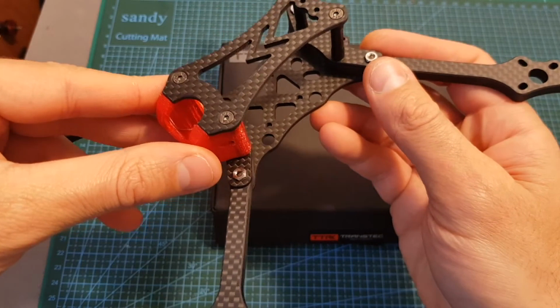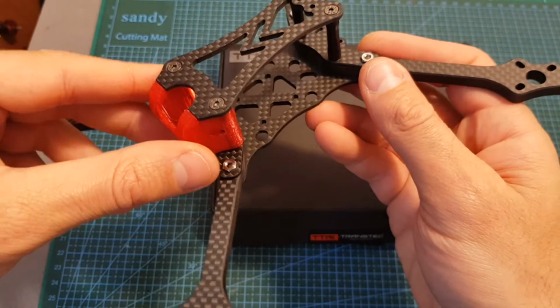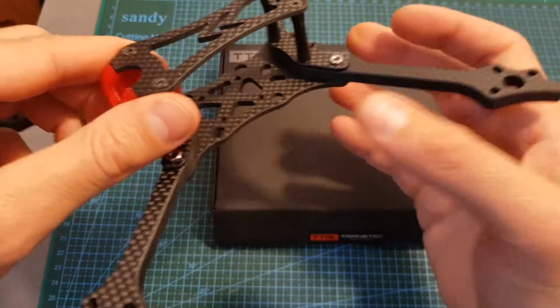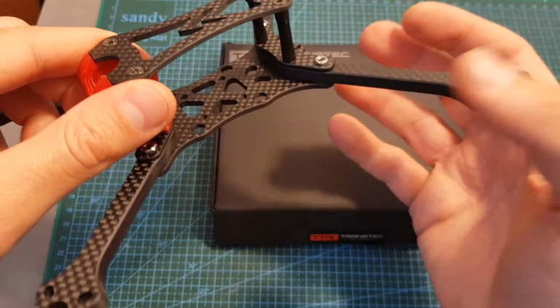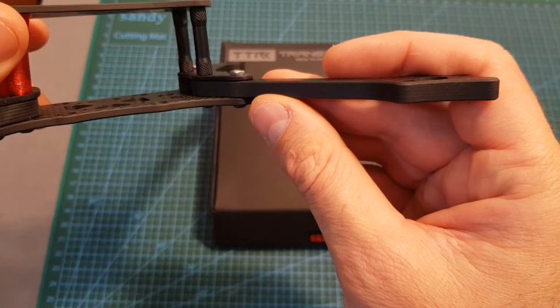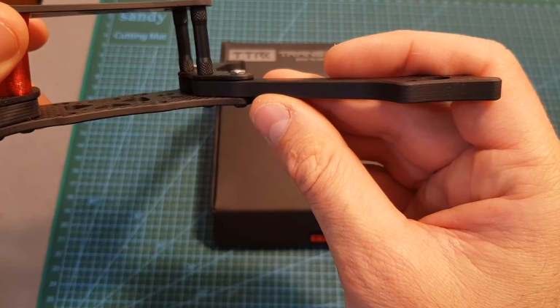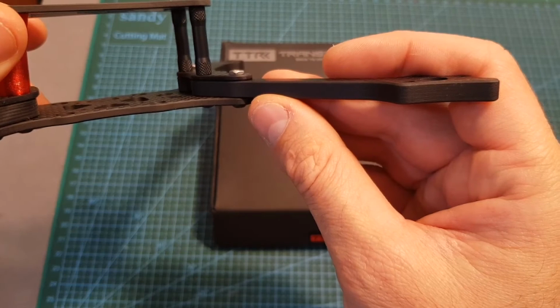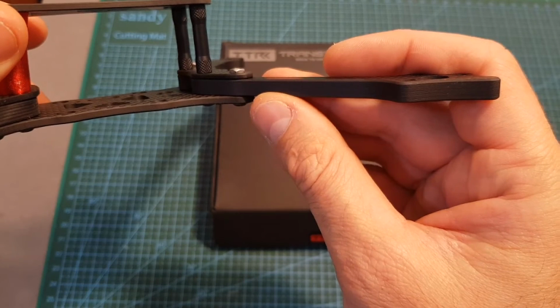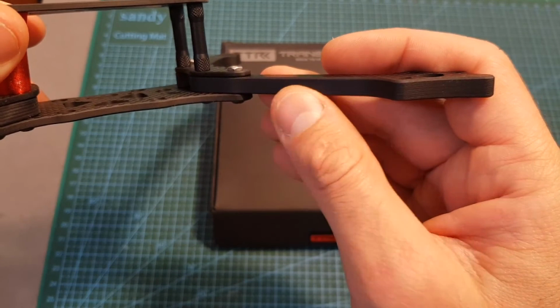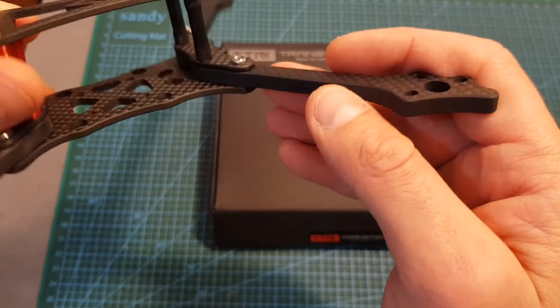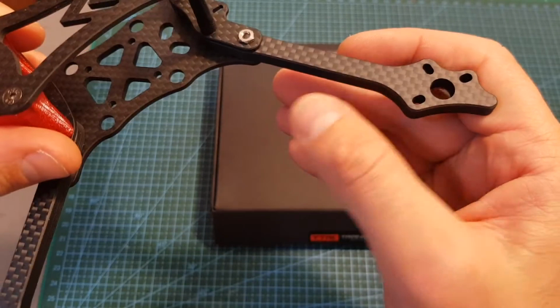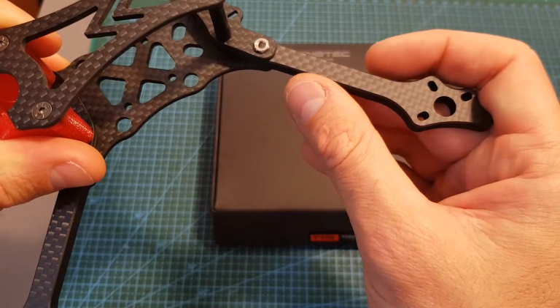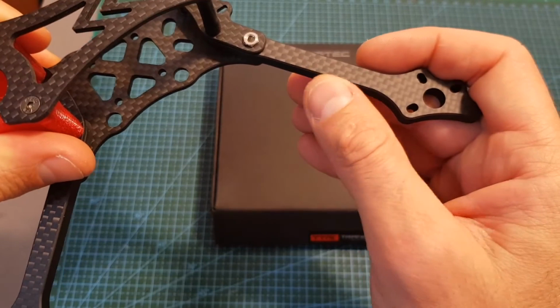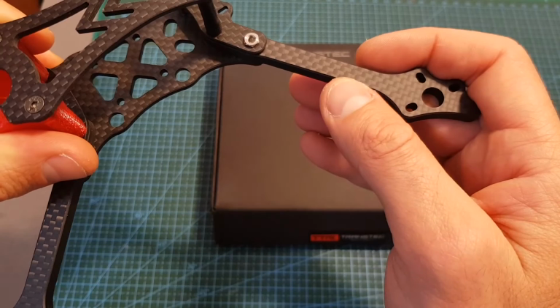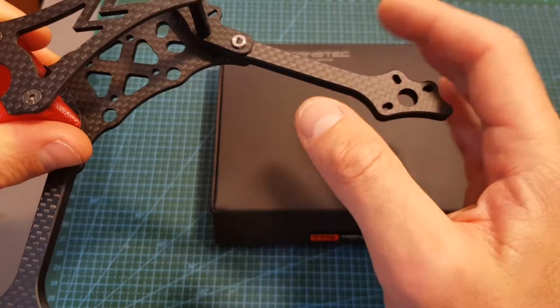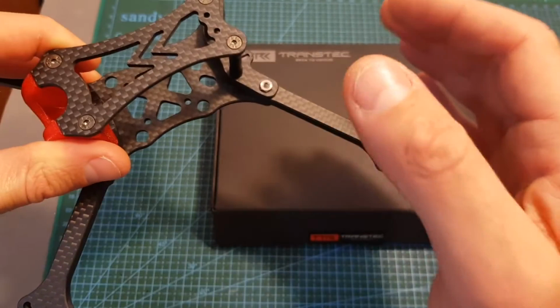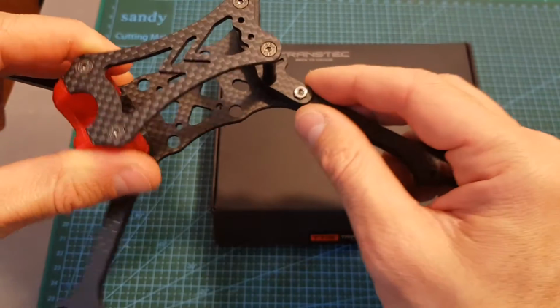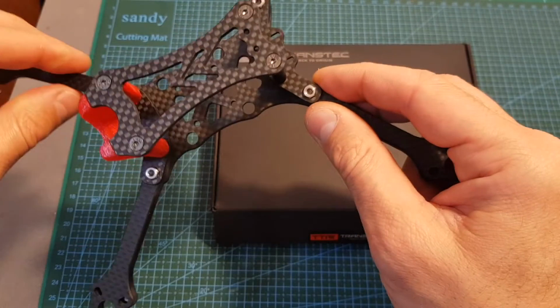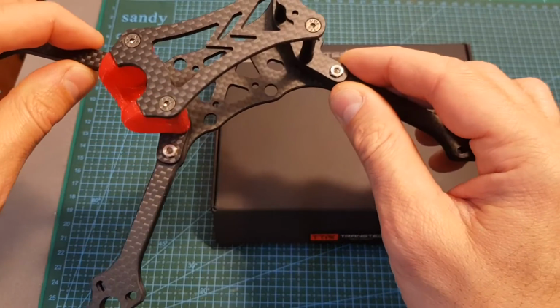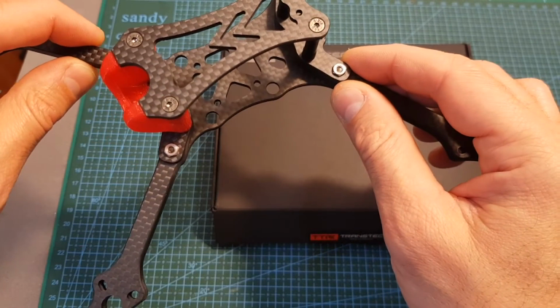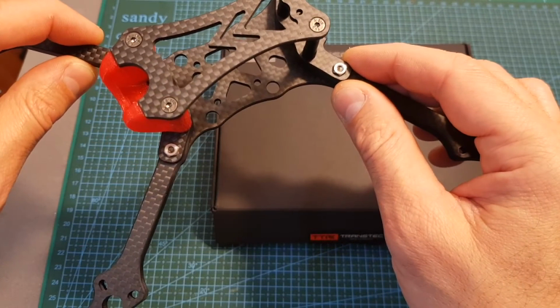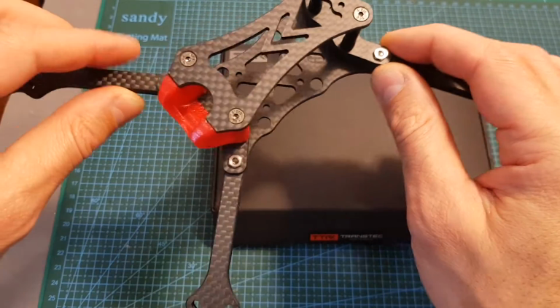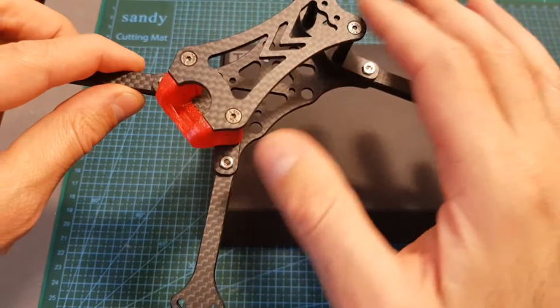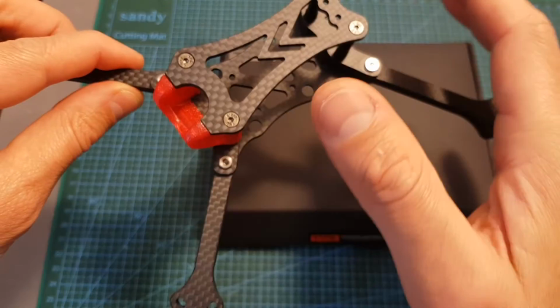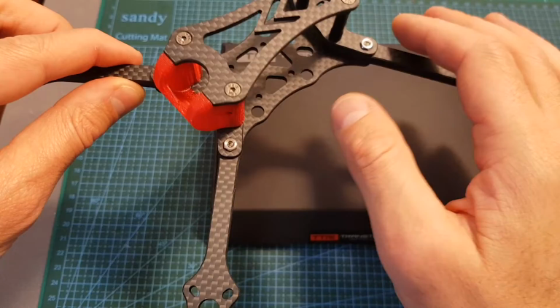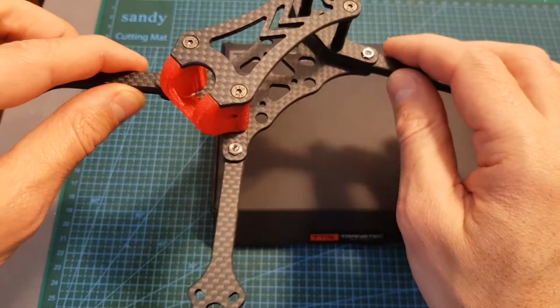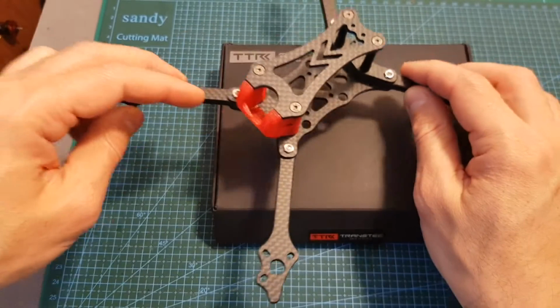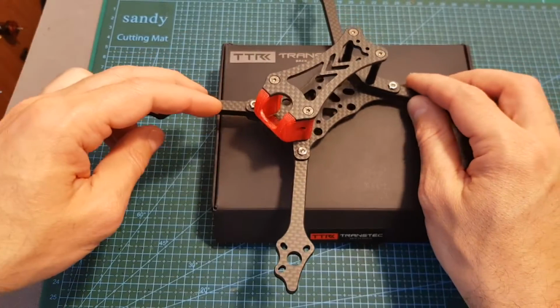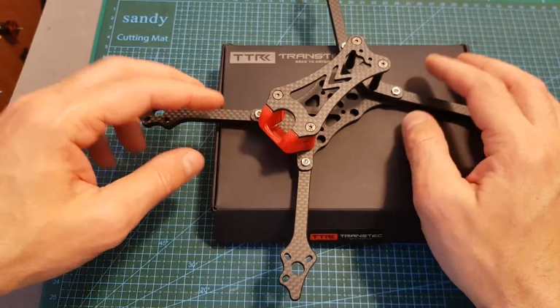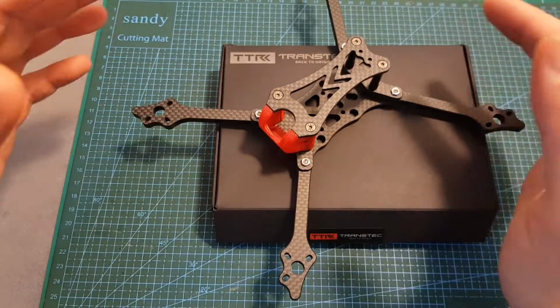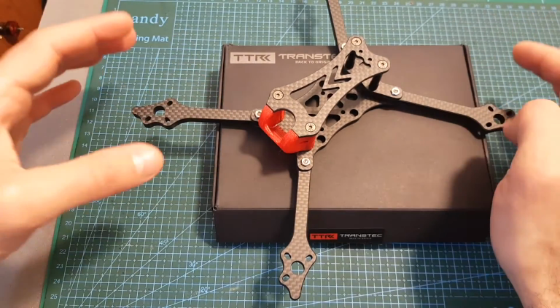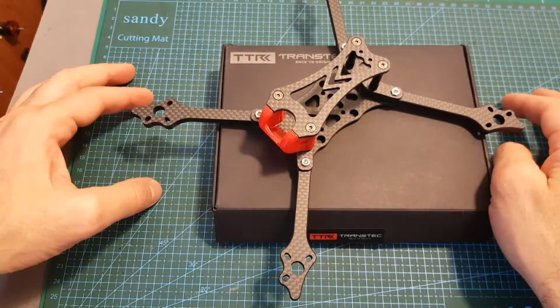it's supposed to be very durable and features replaceable carbon fiber arms with a thickness of 6mm, and on top of that it is extremely light. In this video I'm going to quickly assemble it and go over its features, and soon I'm going to feature it in a build video.